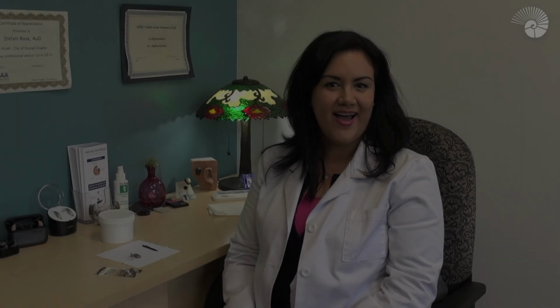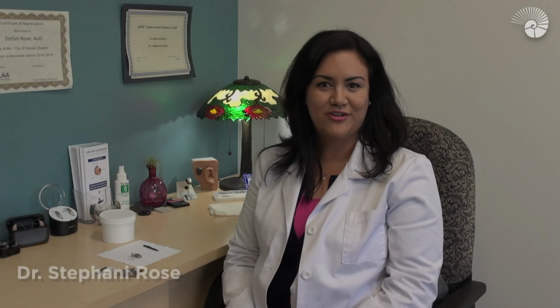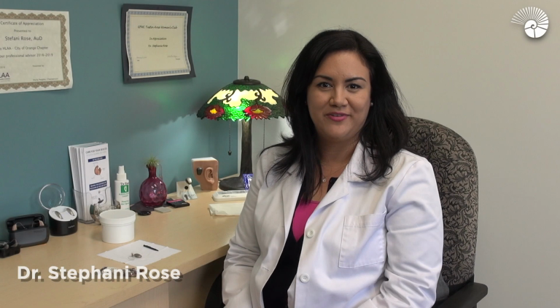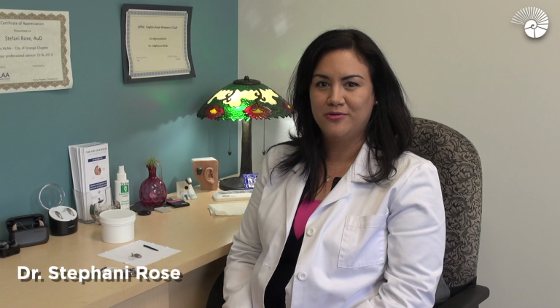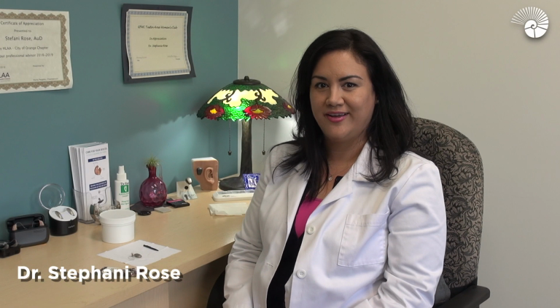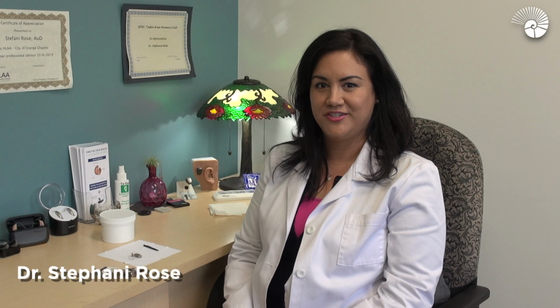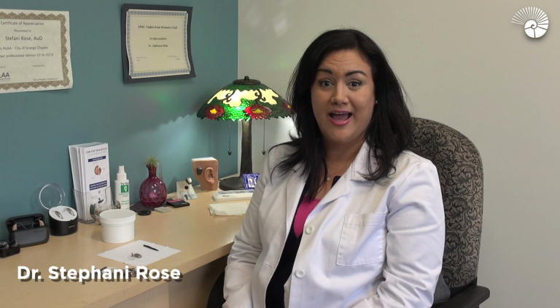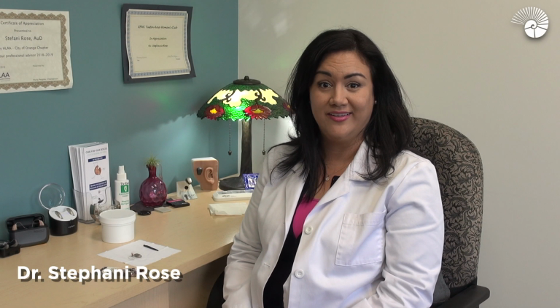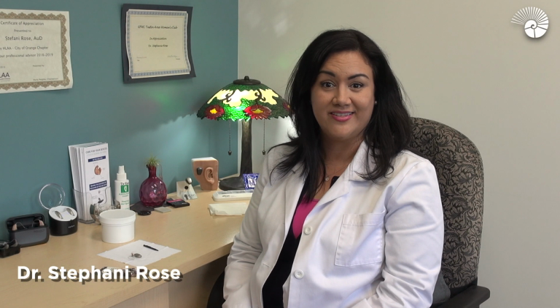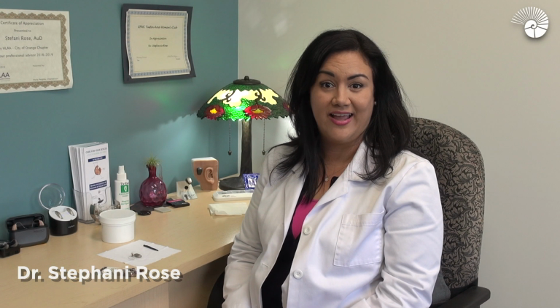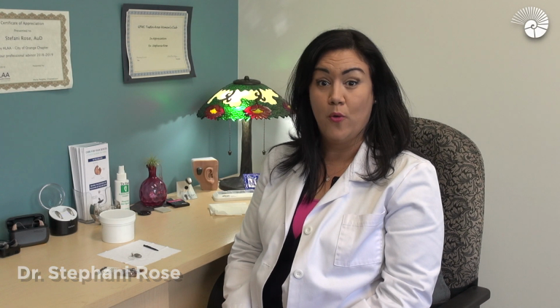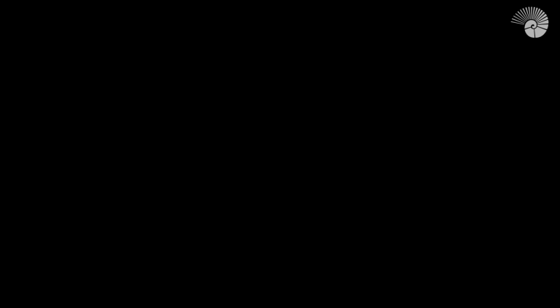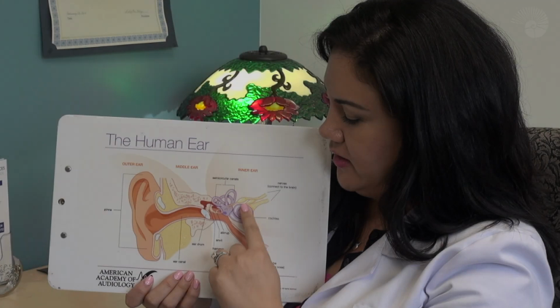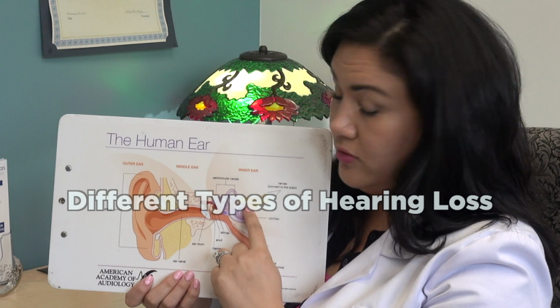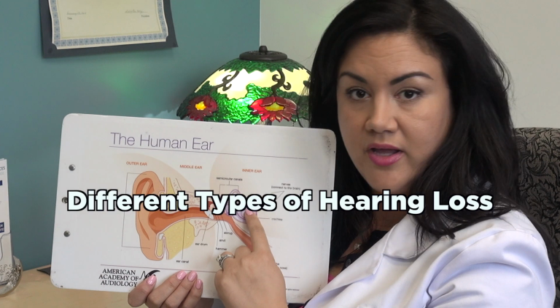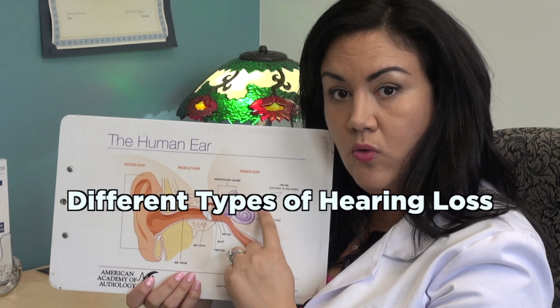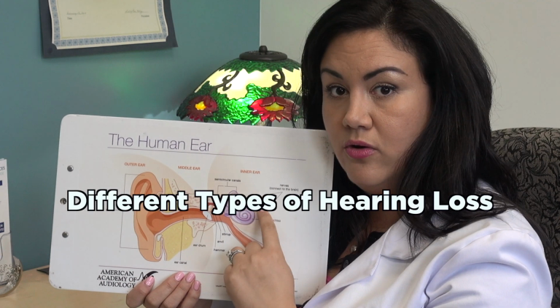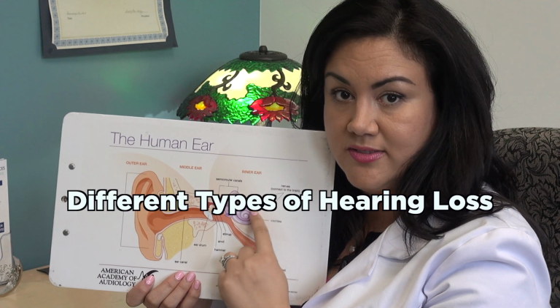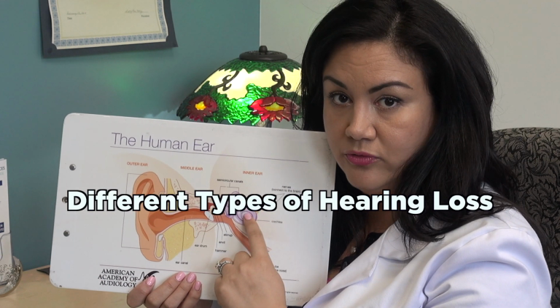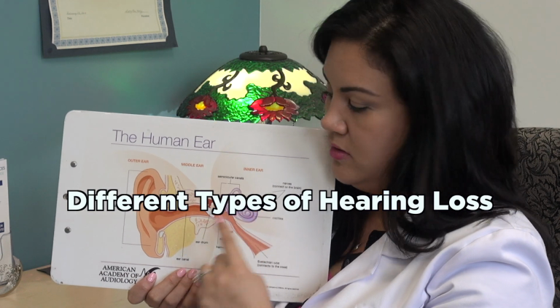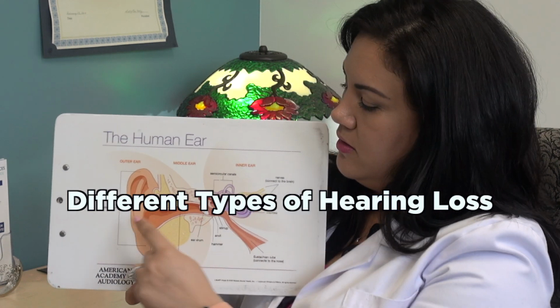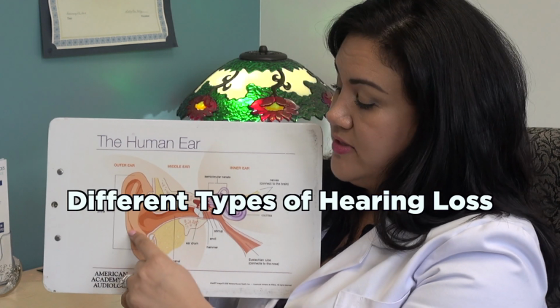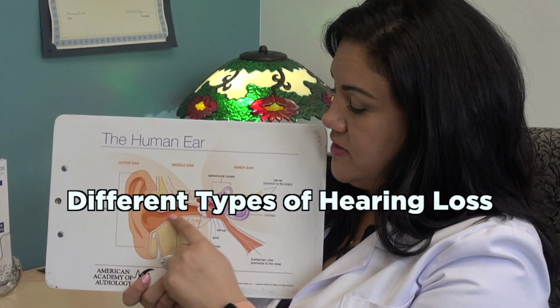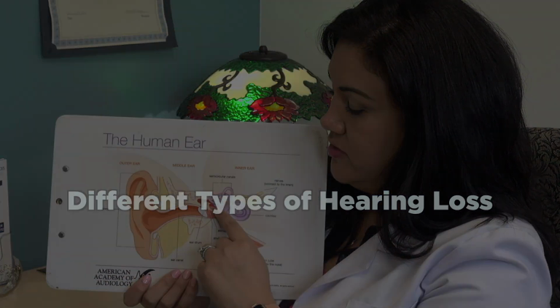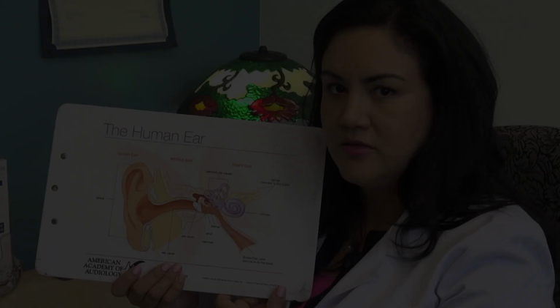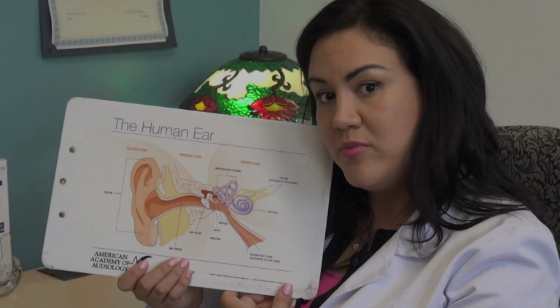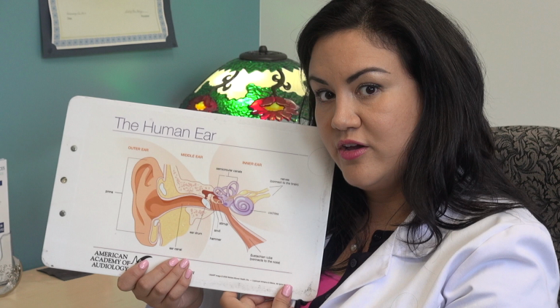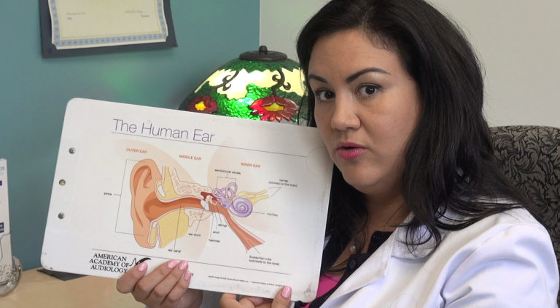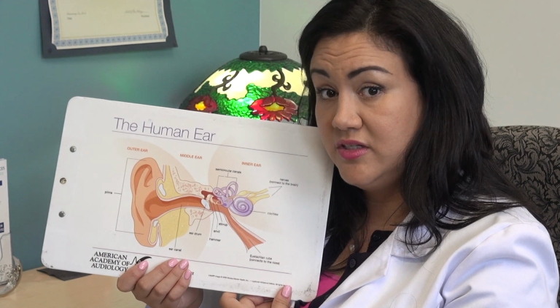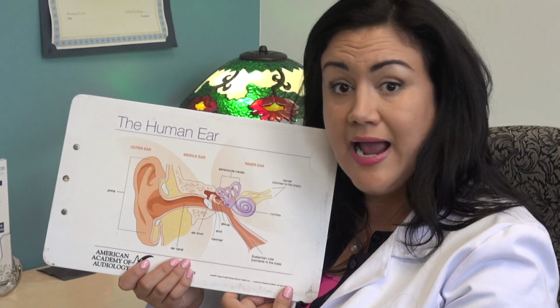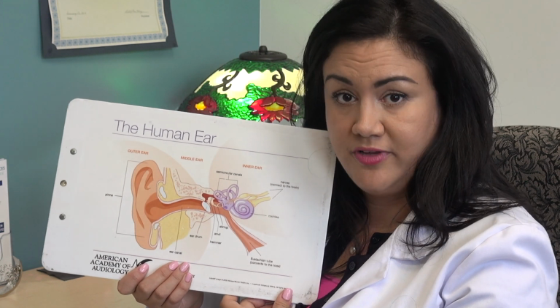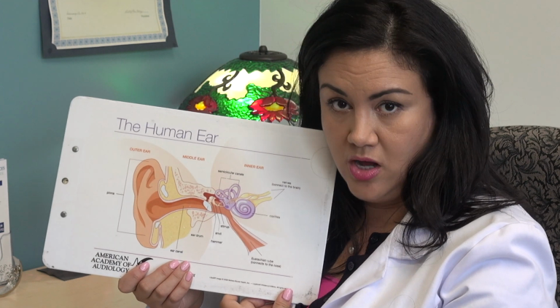Hi, I'm Dr. Stephanie Rose, audiologist here at House Clinic at the Satellite in Orange. Now I'm going to talk about the different types of hearing loss.